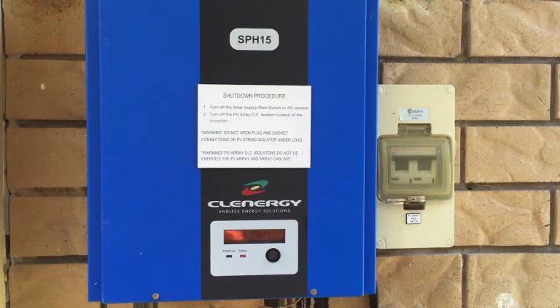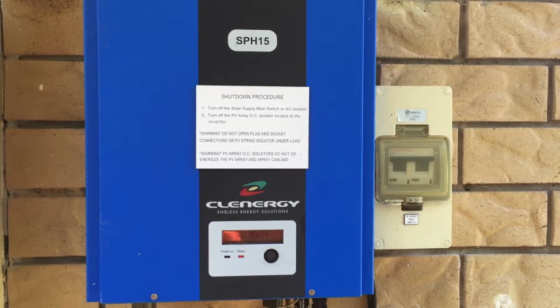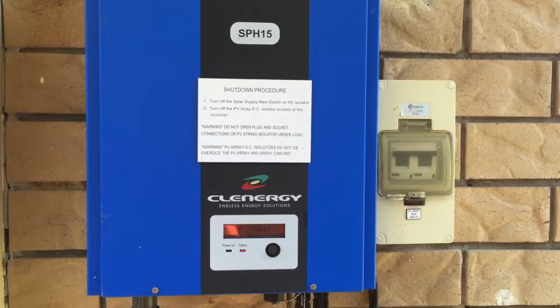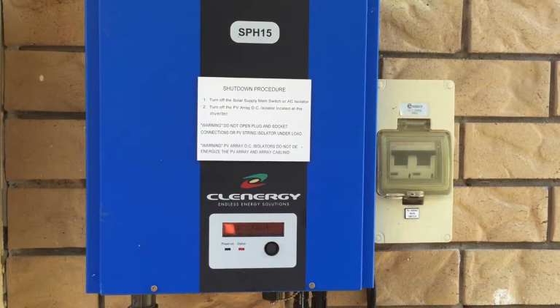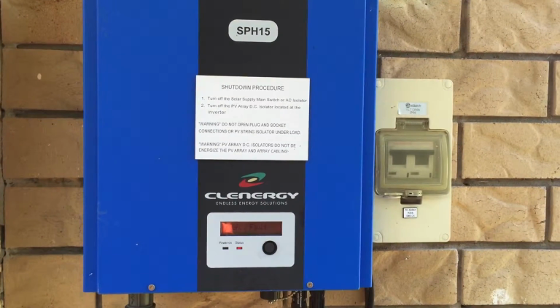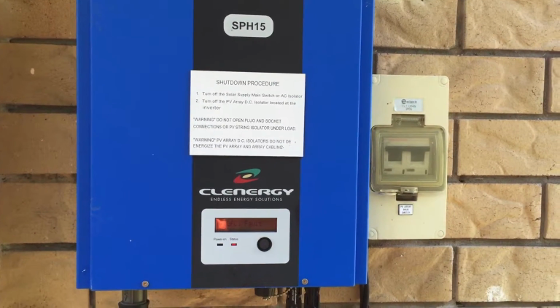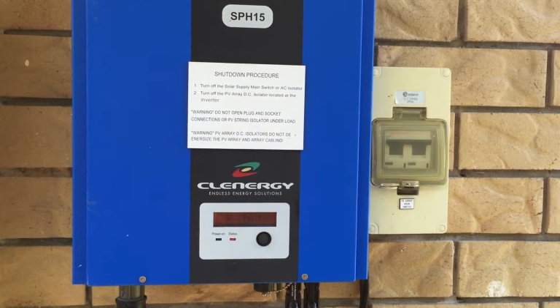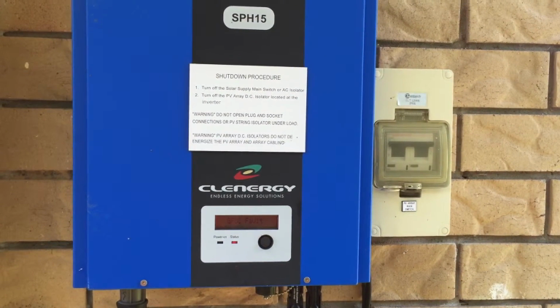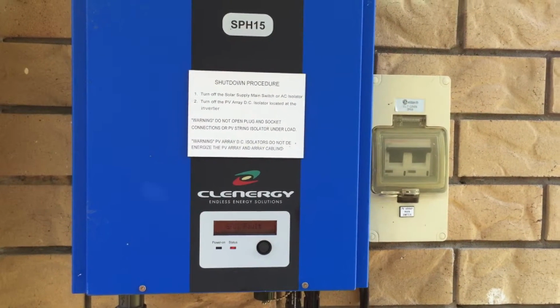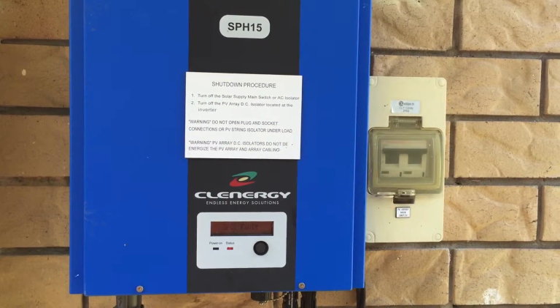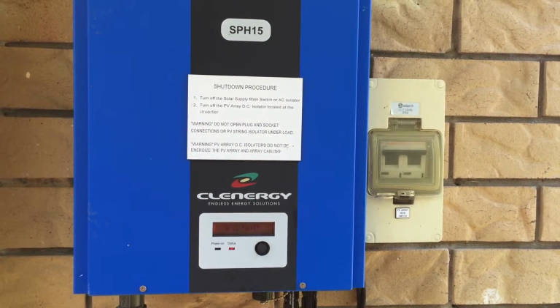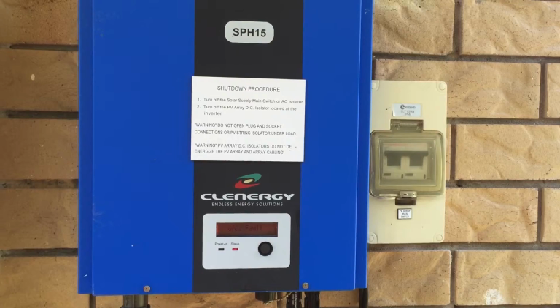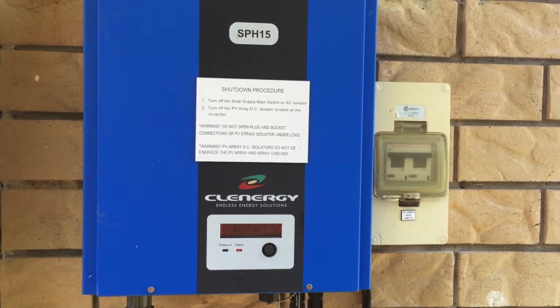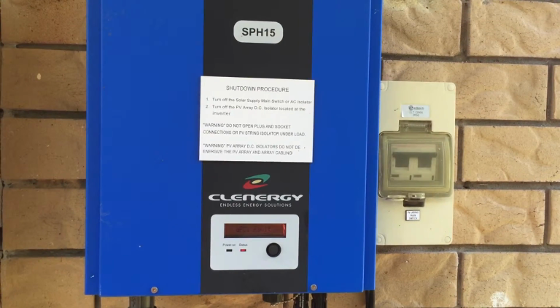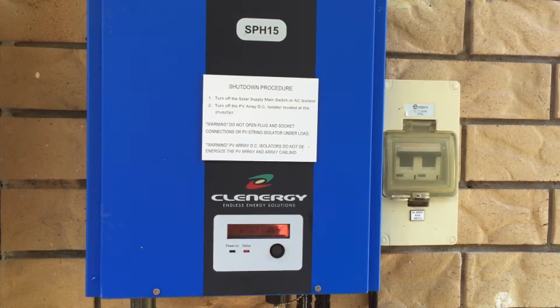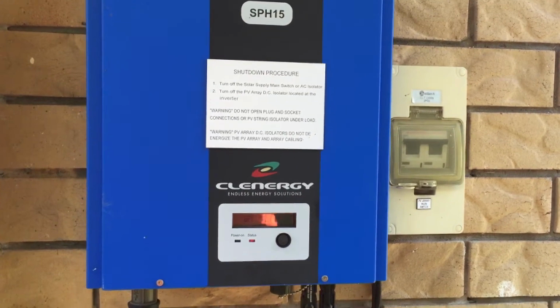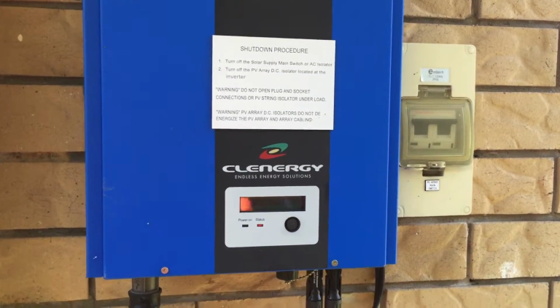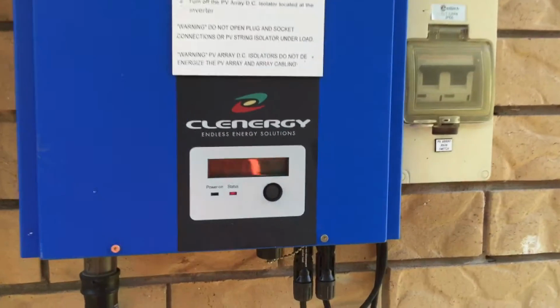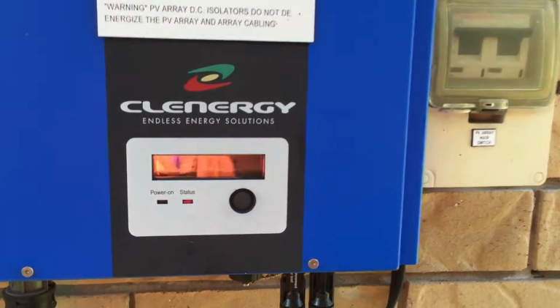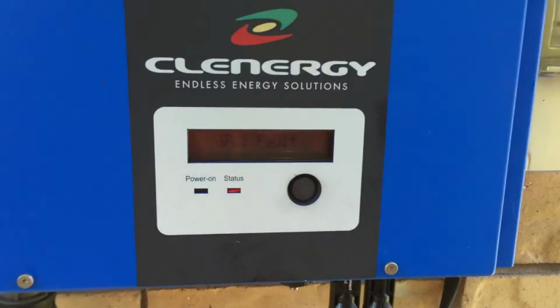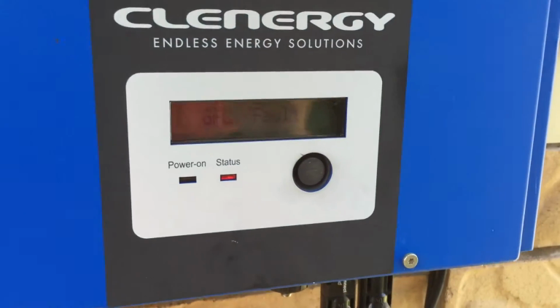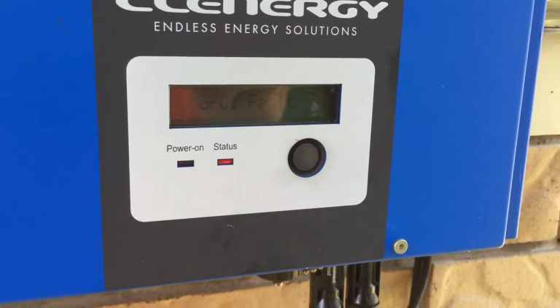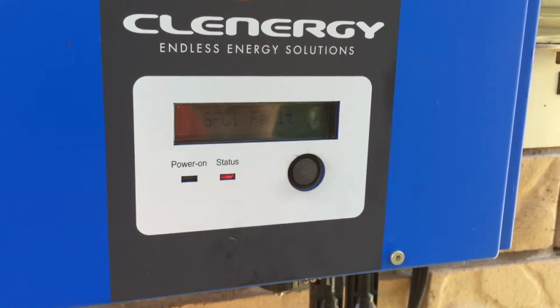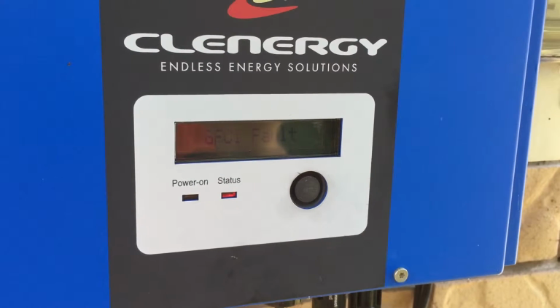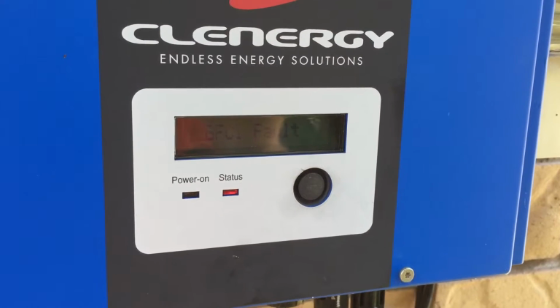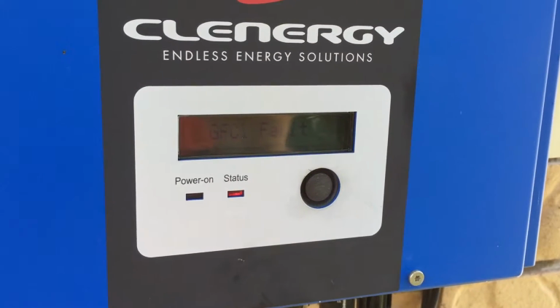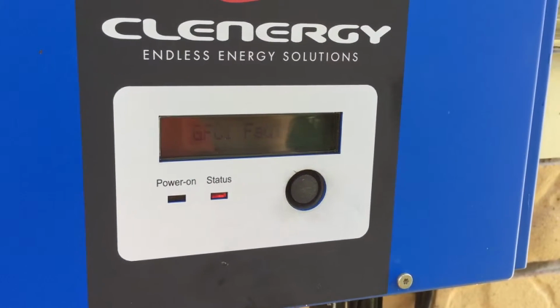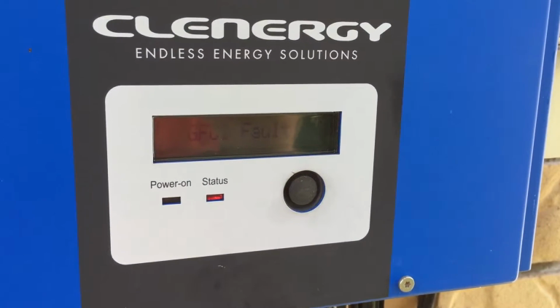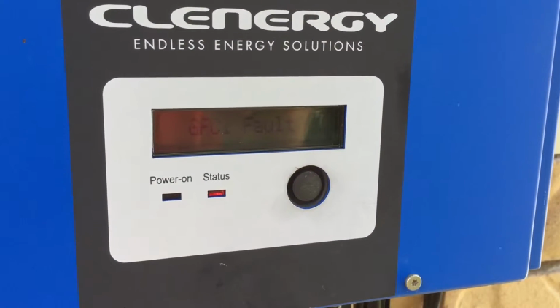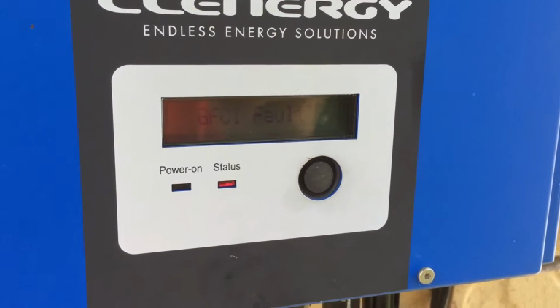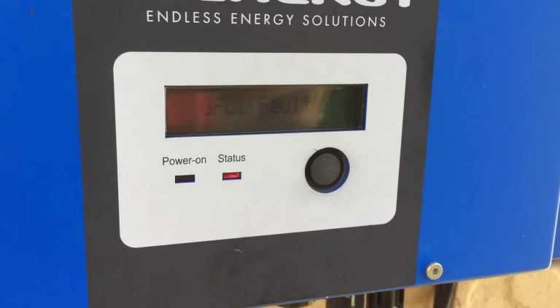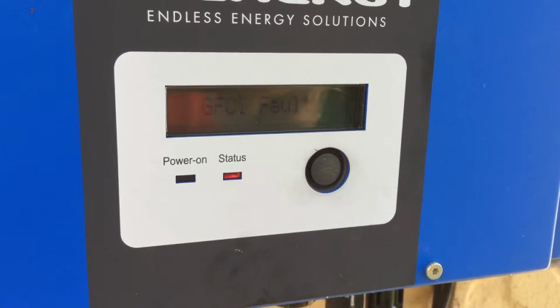My name's Simon and I'm from Gold Coast Solar Power Solutions. Today we have a Clenergy SPH-15 solar inverter, and if you have a look at the screen on this one you can see it says GFC i-fault and the red status indicator lamp is on.